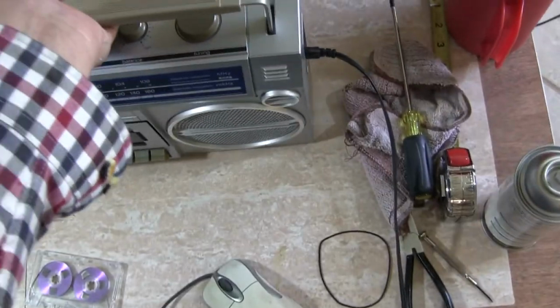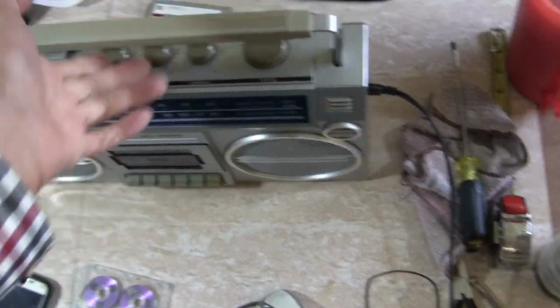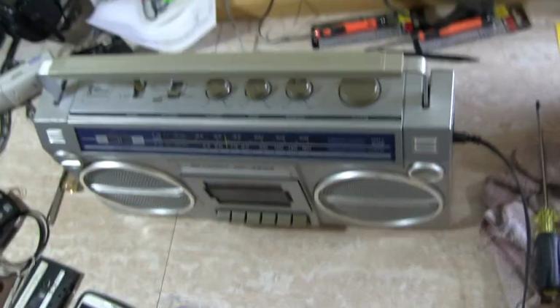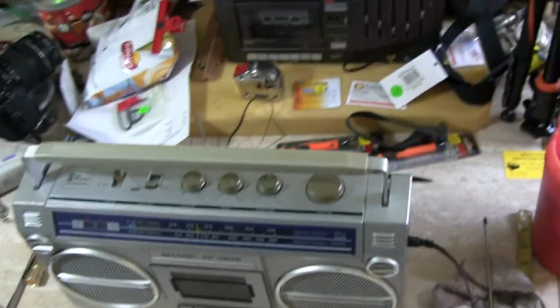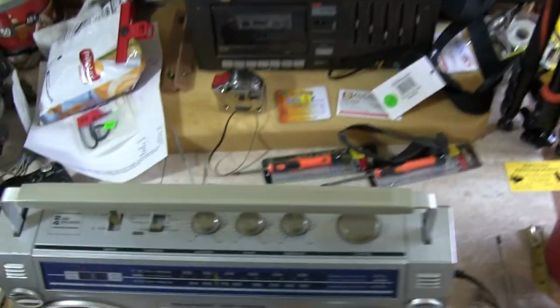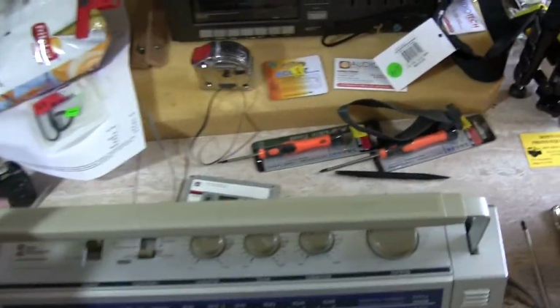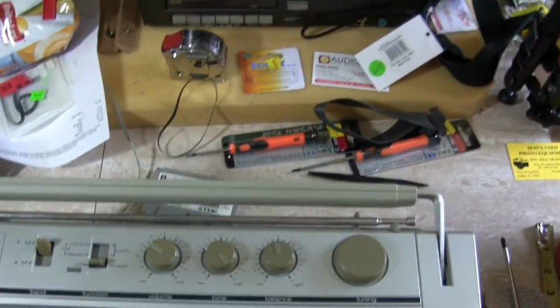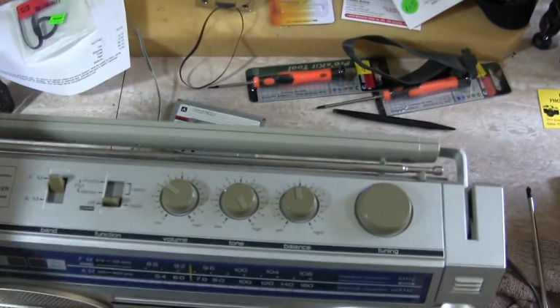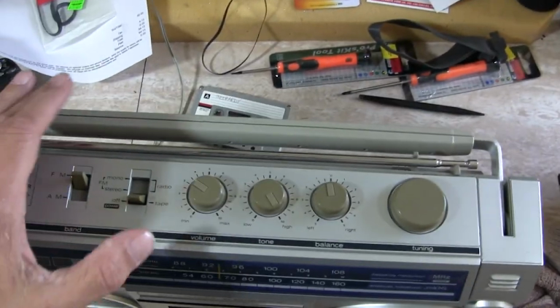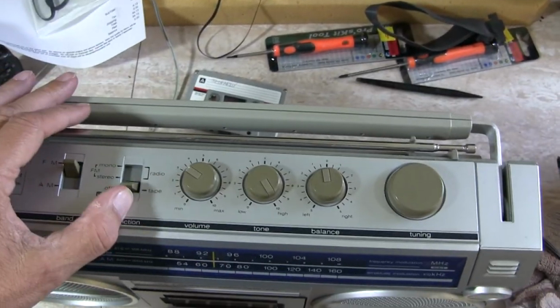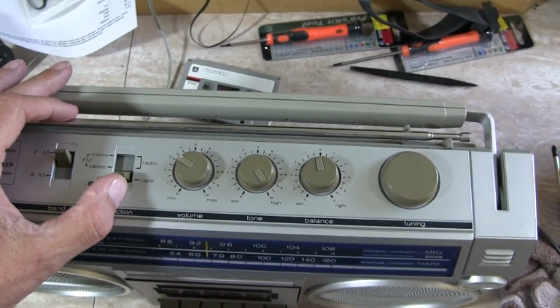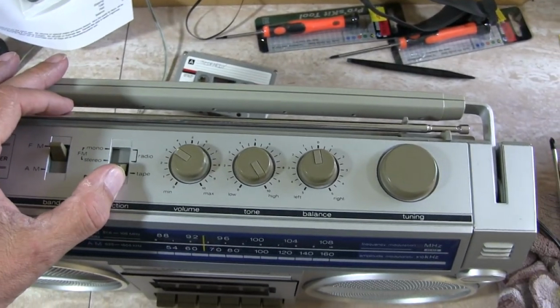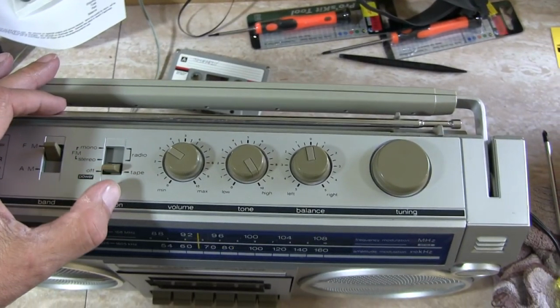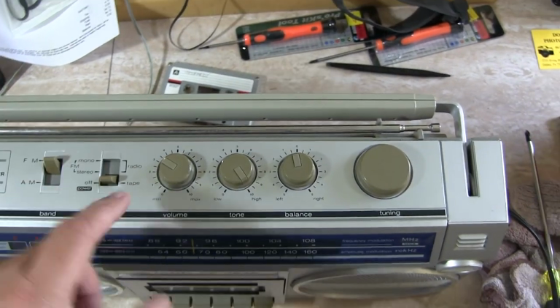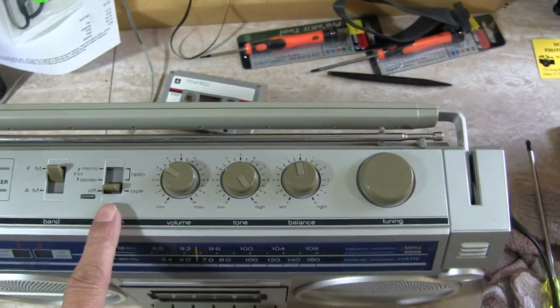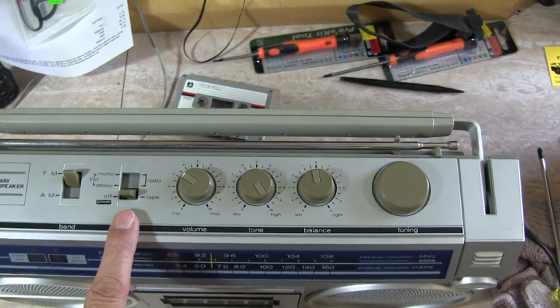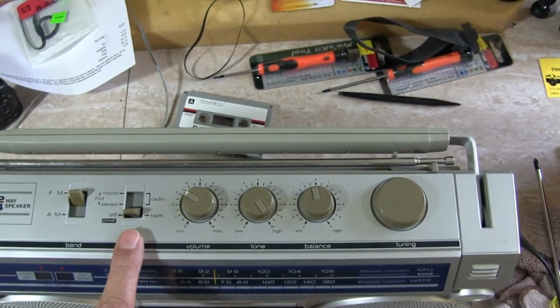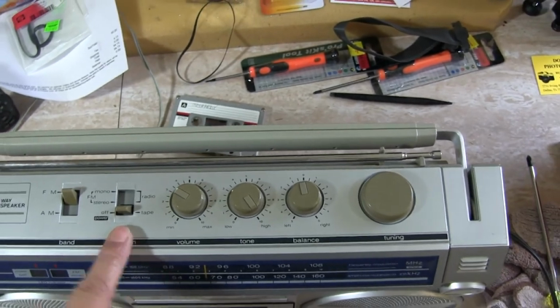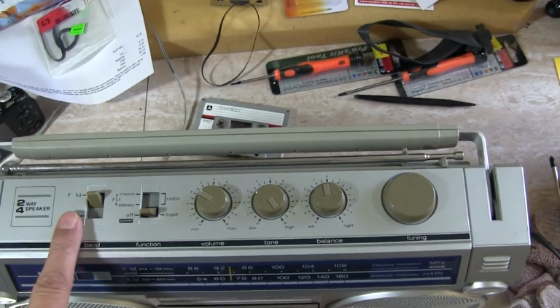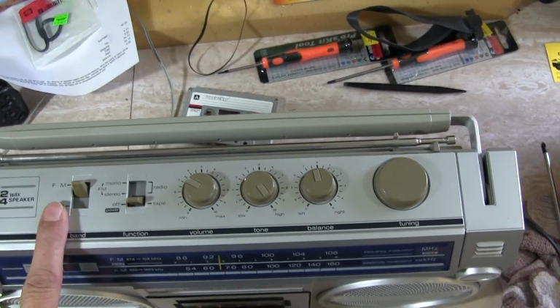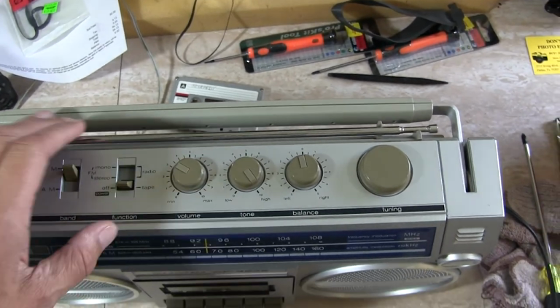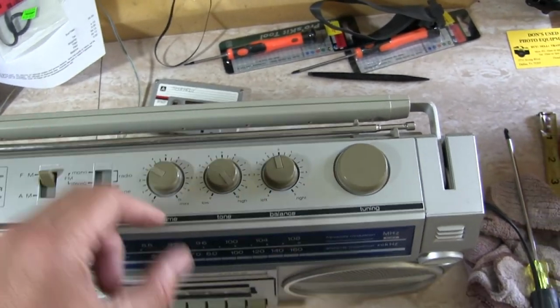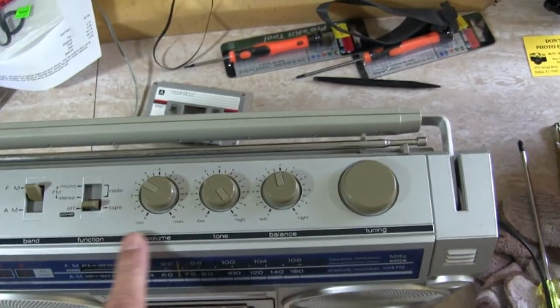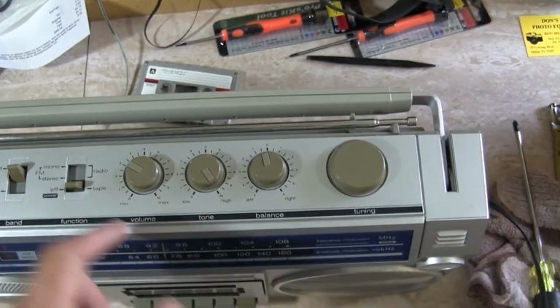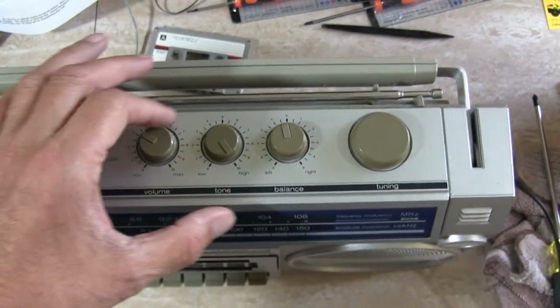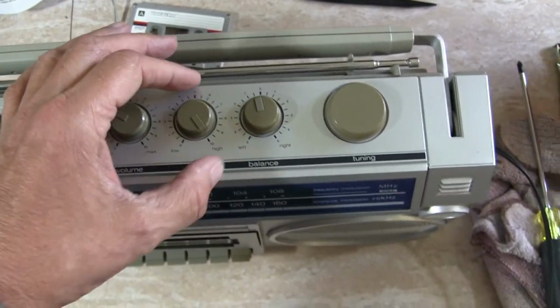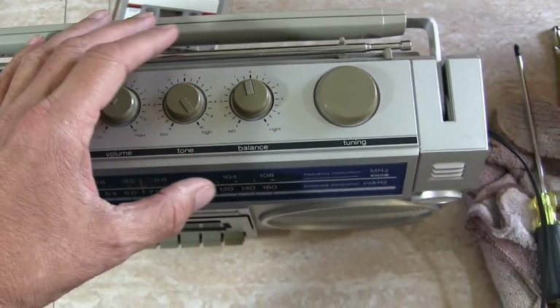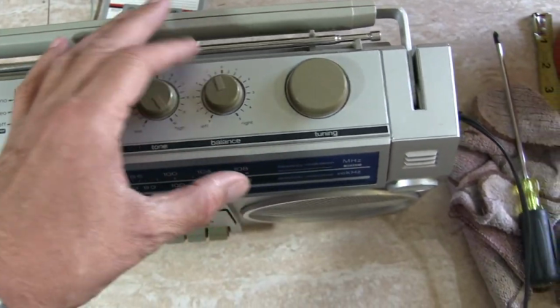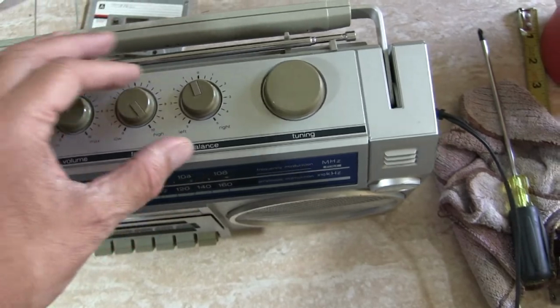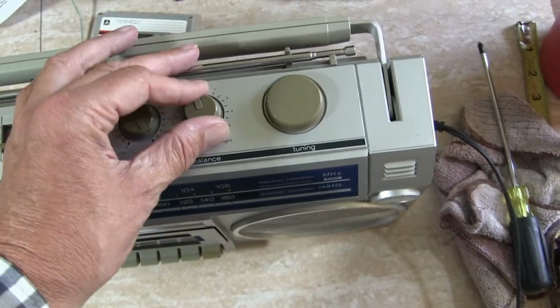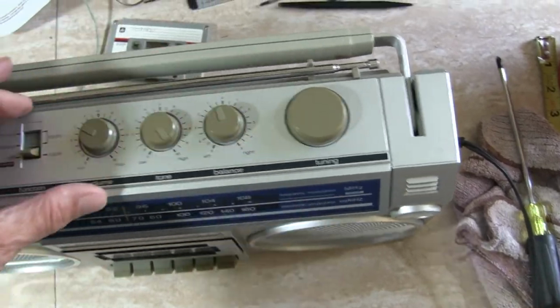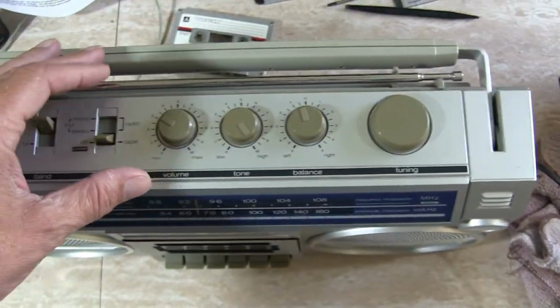So now let's play it. We put it in stereo, which will also turn the radio on, and it's in FM. It's set there, the tone is high, and the balance is in the middle.